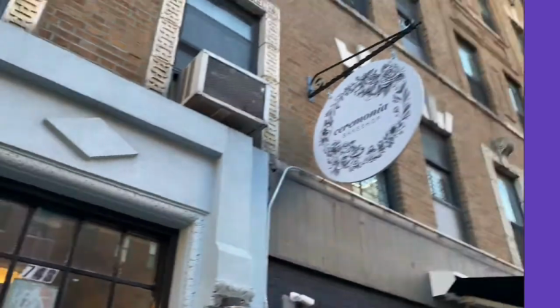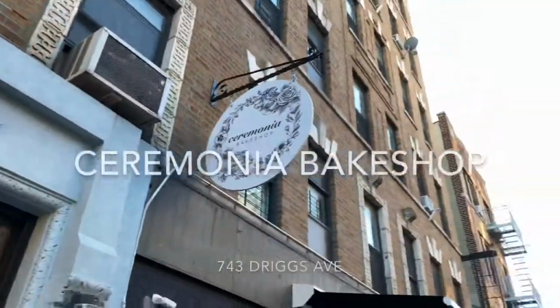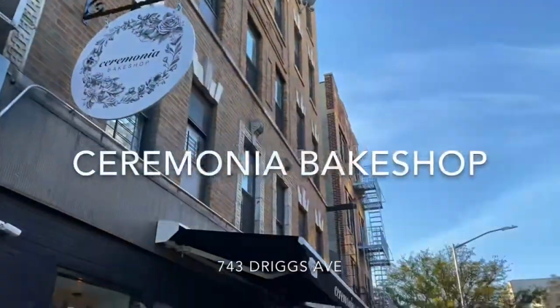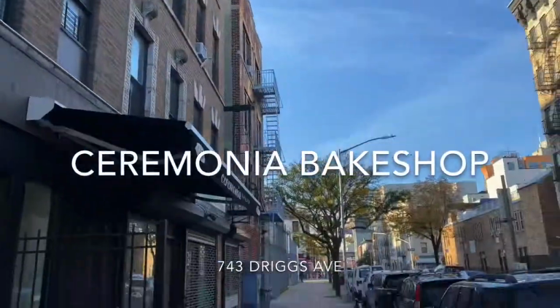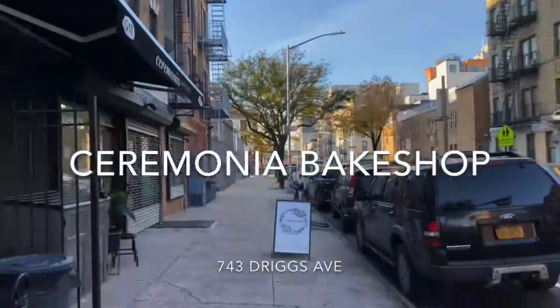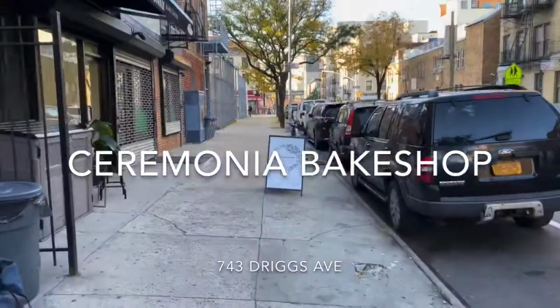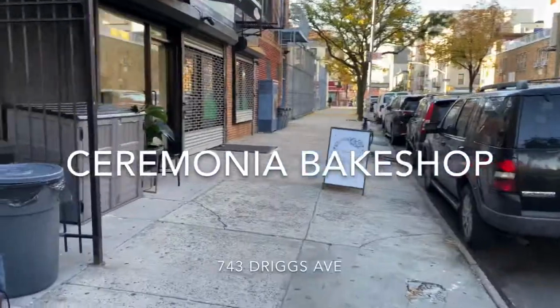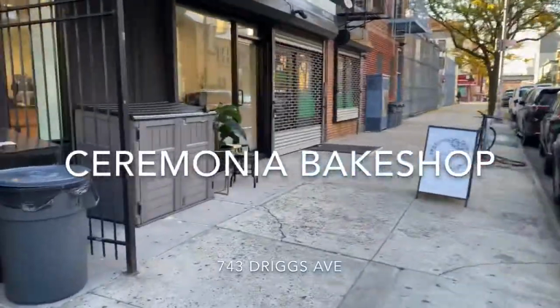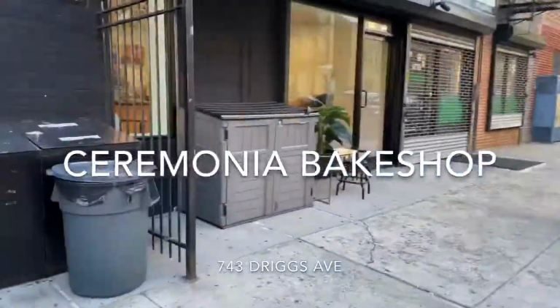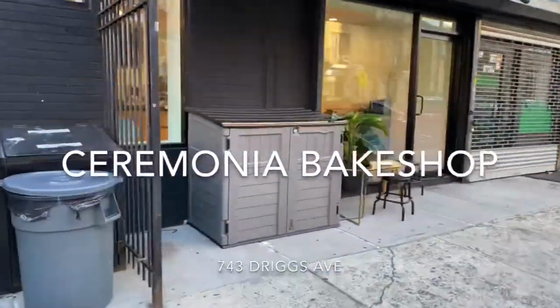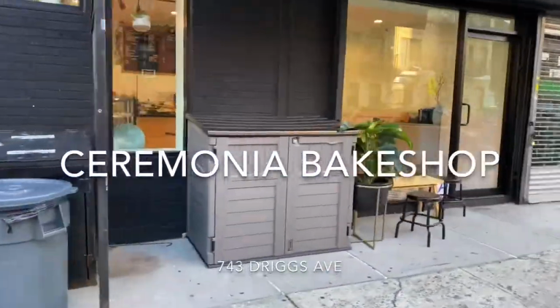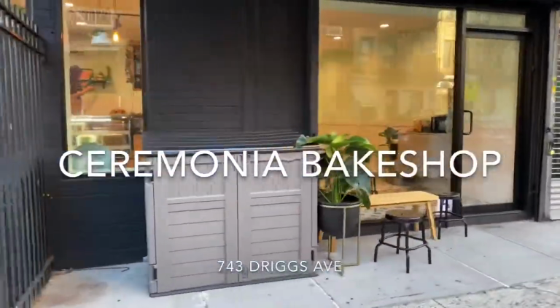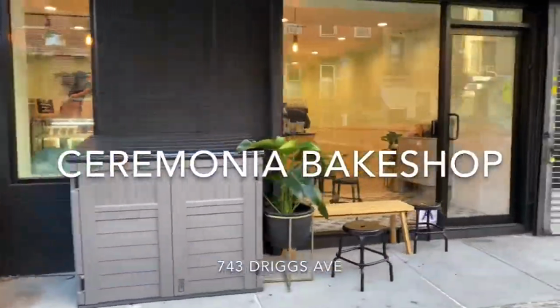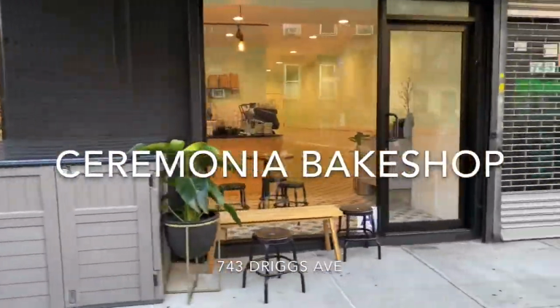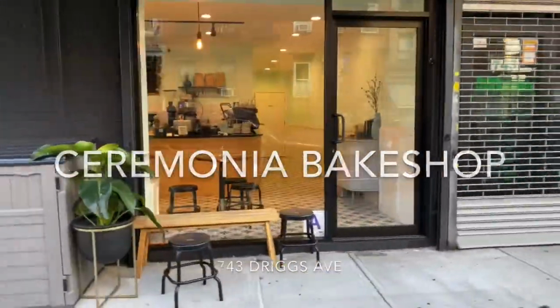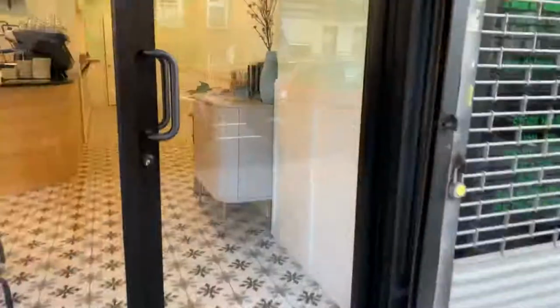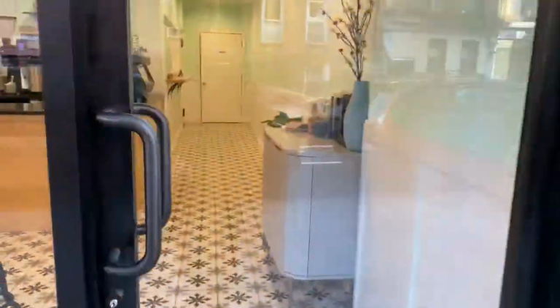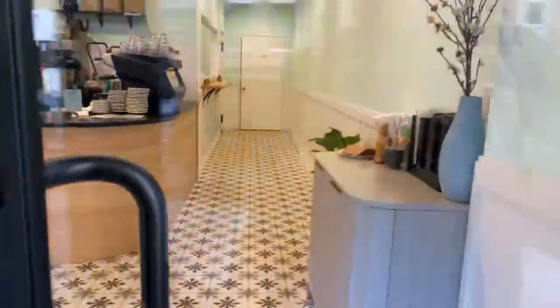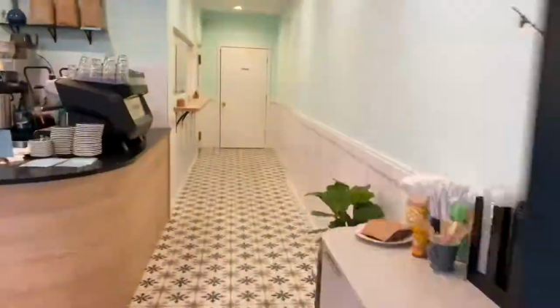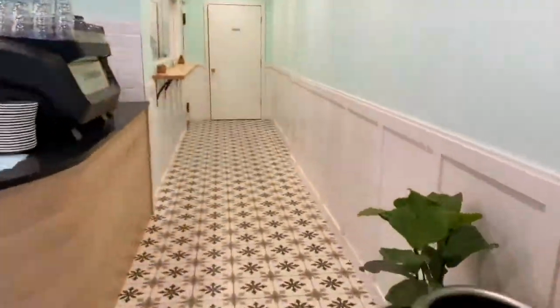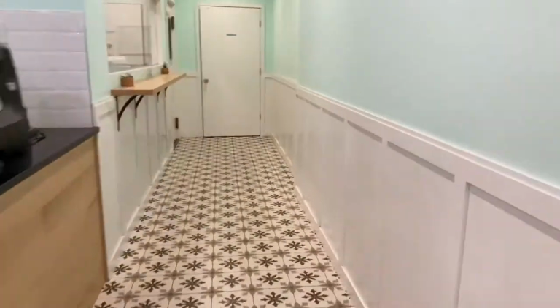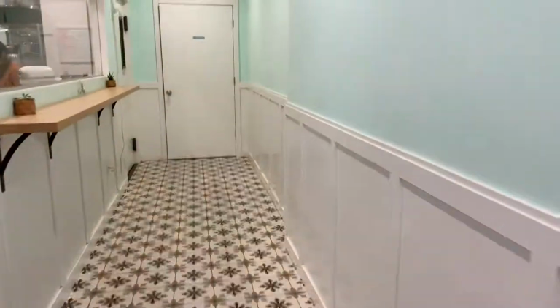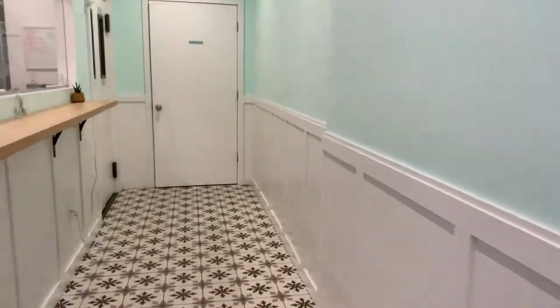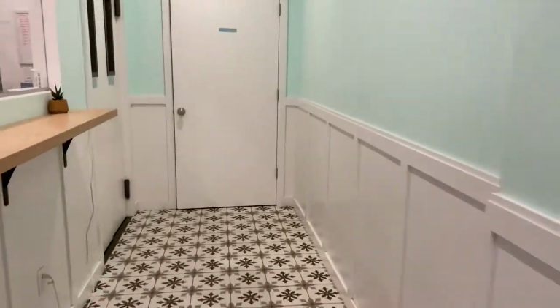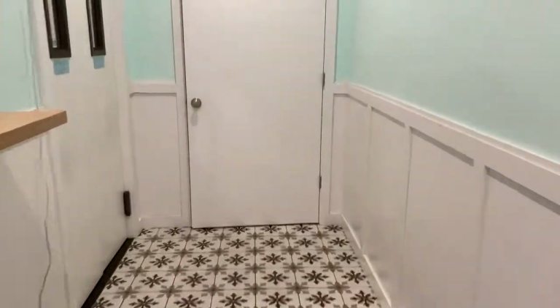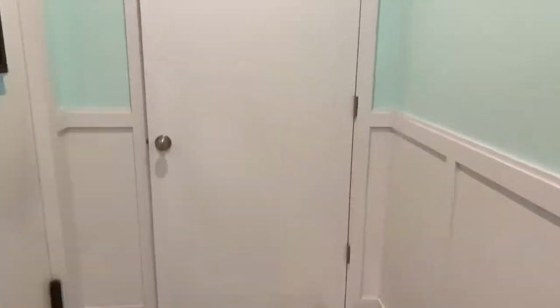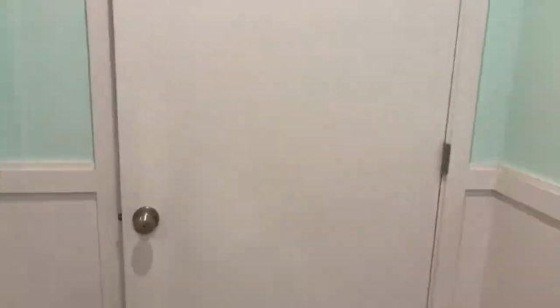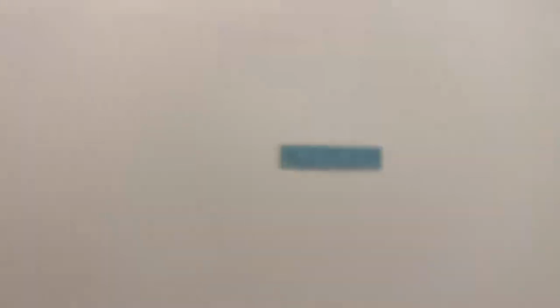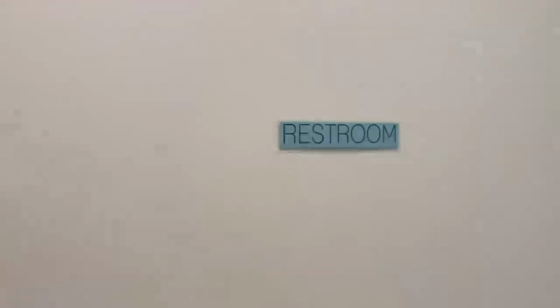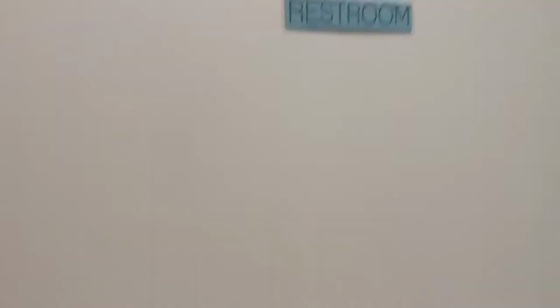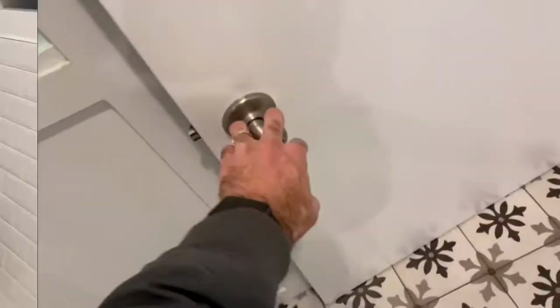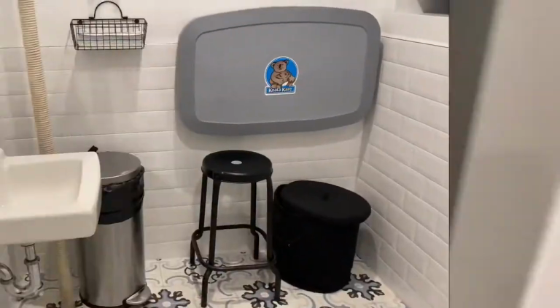Our first stop in Williamsburg is Ceremonia Bake Shop, located on Driggs between South 2nd and South 3rd. Now, before you head to the restroom, stop off at the front counter and grab yourself an olive oil loaf and cold brew. Trust me, you won't regret it.